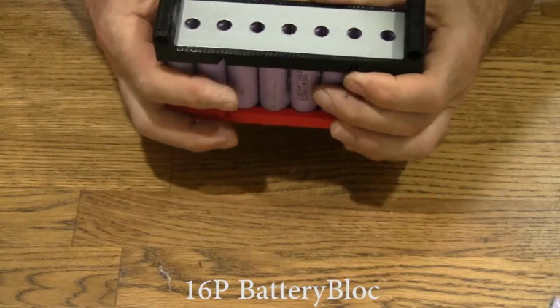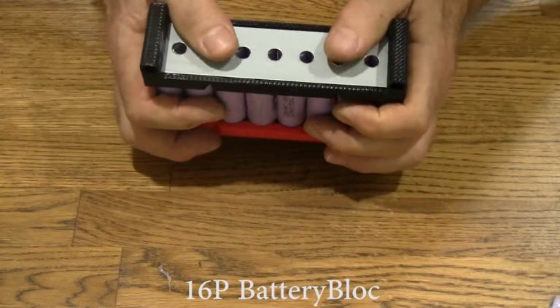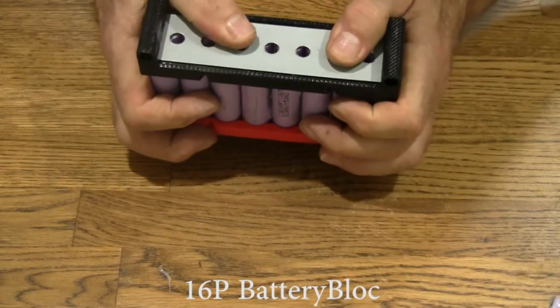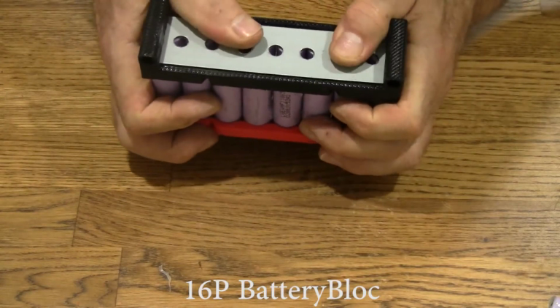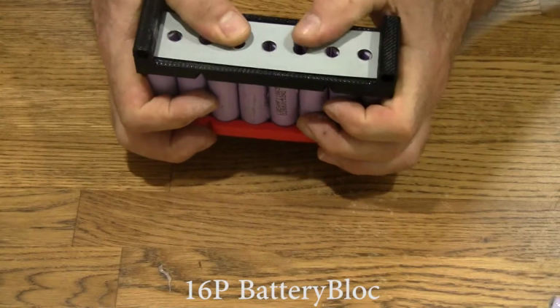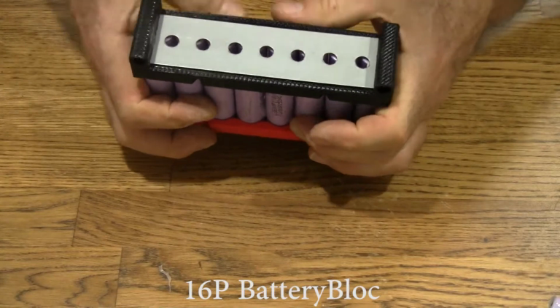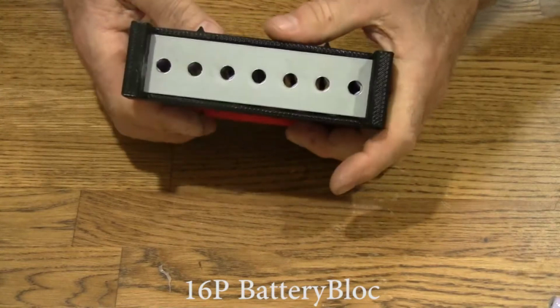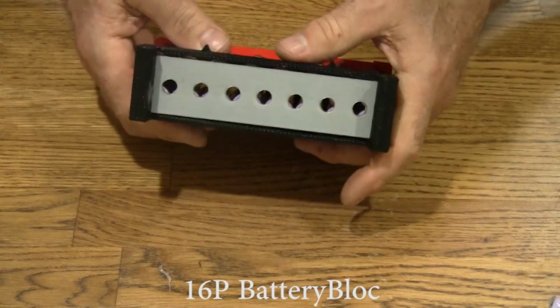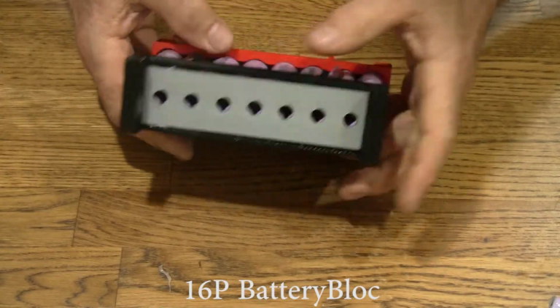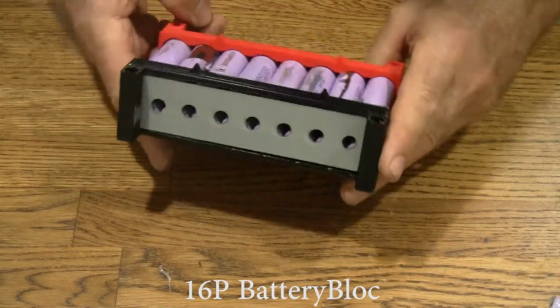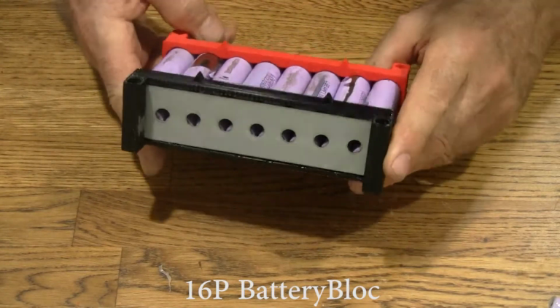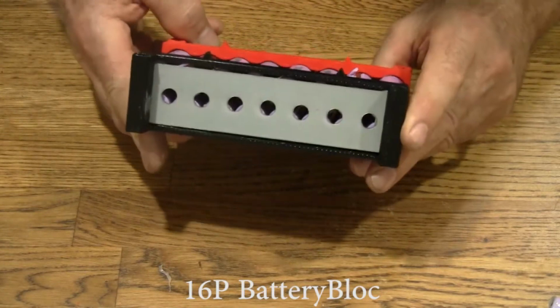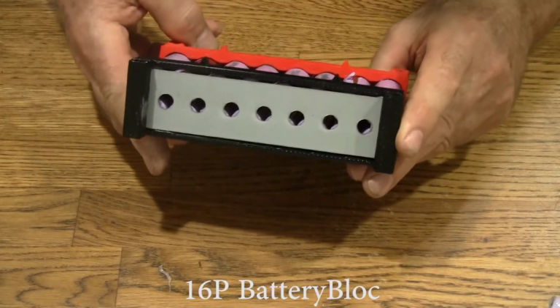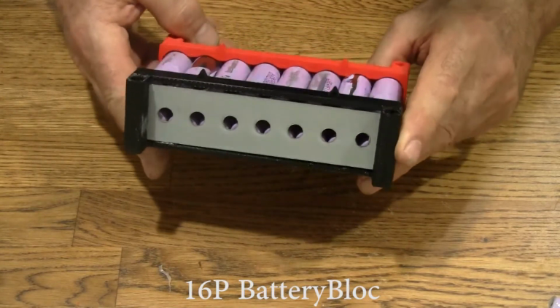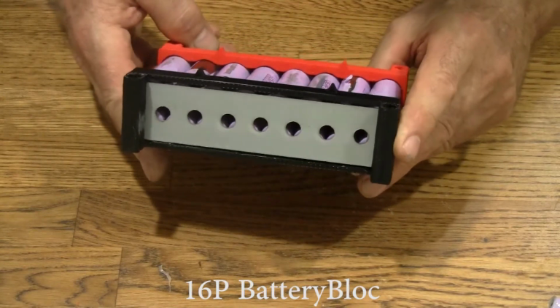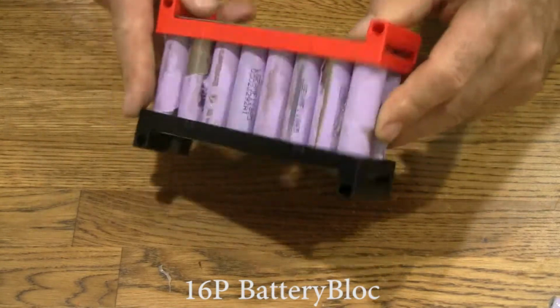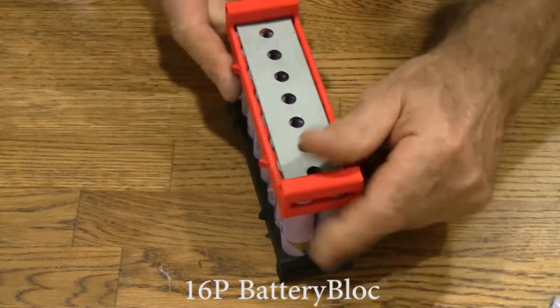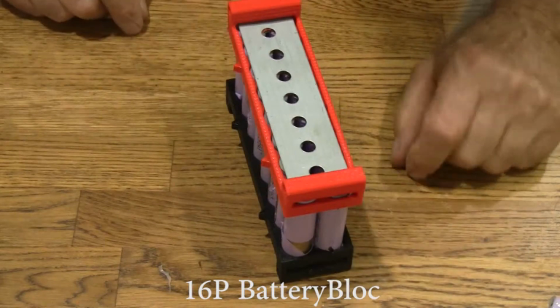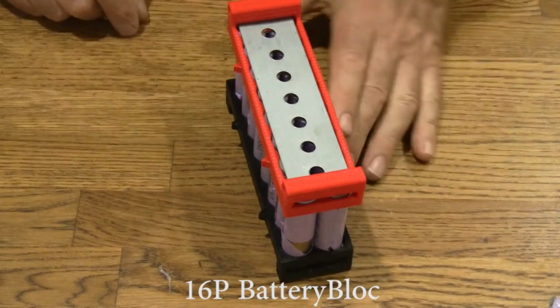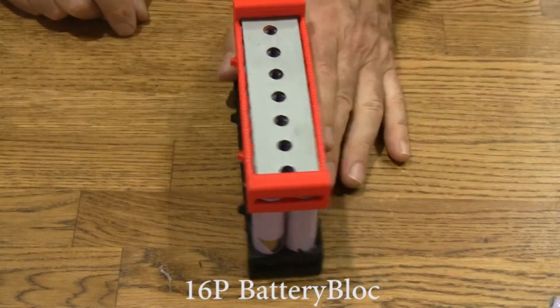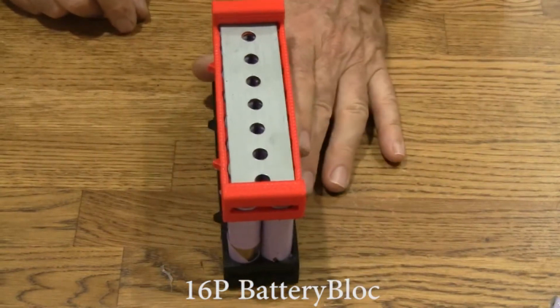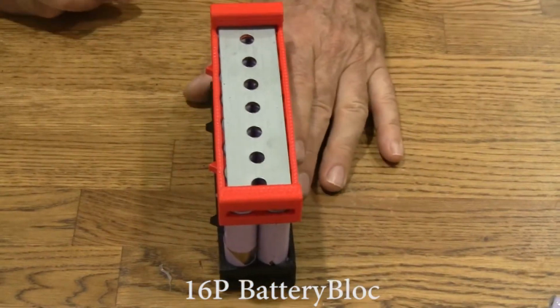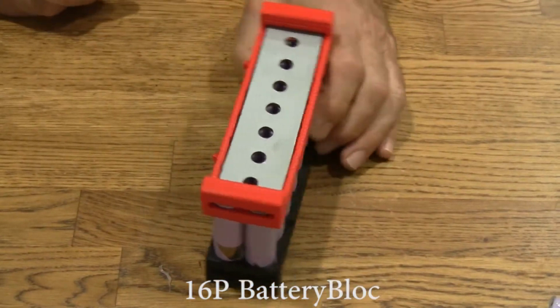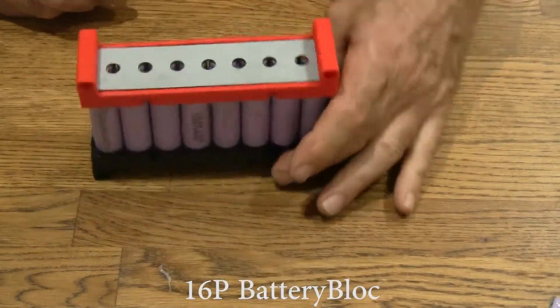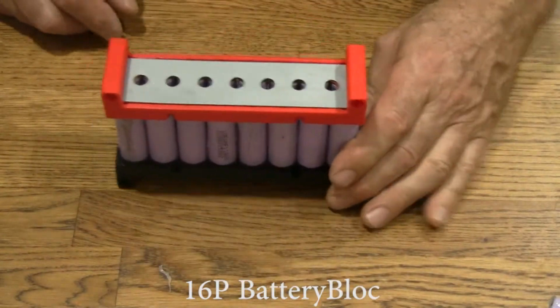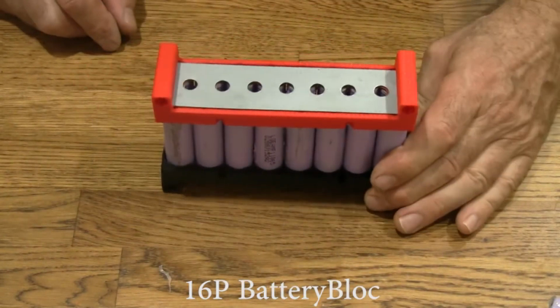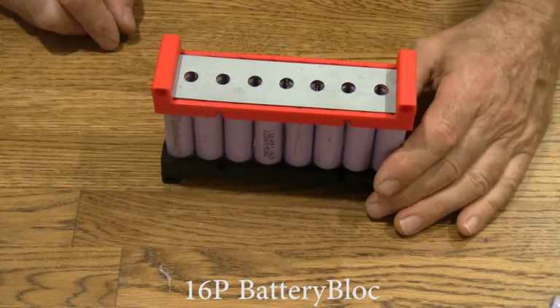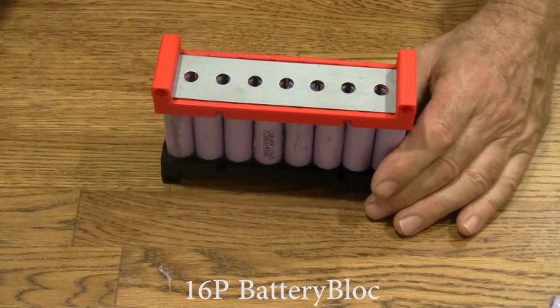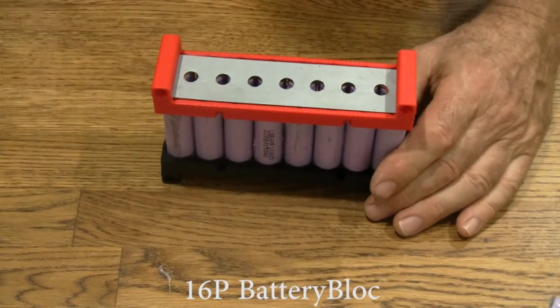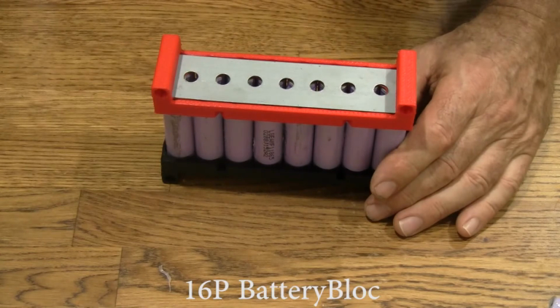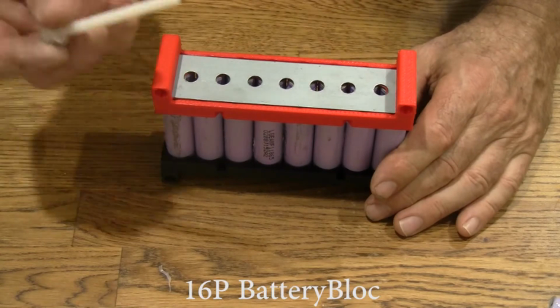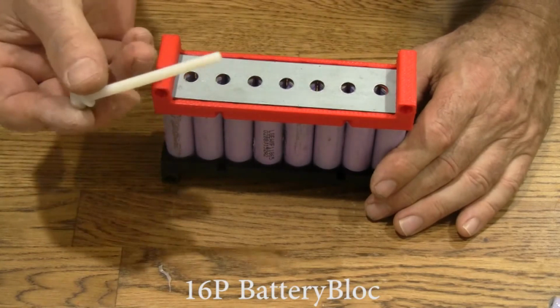You can slide it back and forth a little bit to line them up. Same with the bottom — just get it just right. It's not critical, but it's nice to have it as good as possible. And now we'll start putting in the bolts.